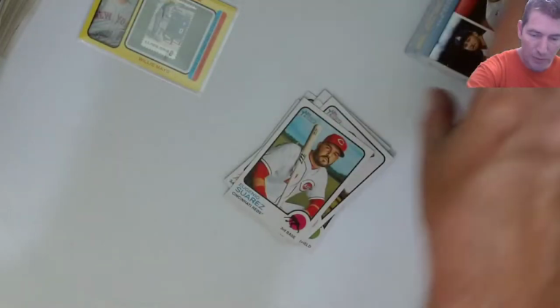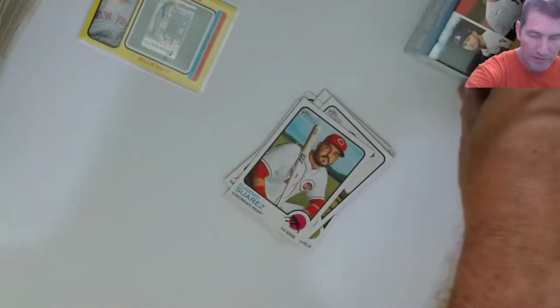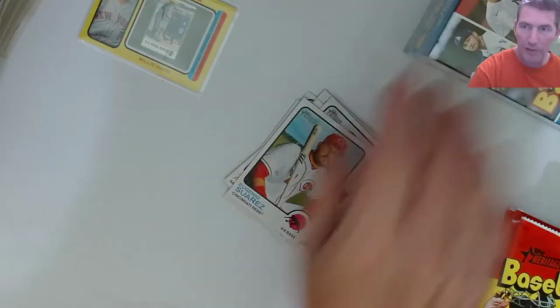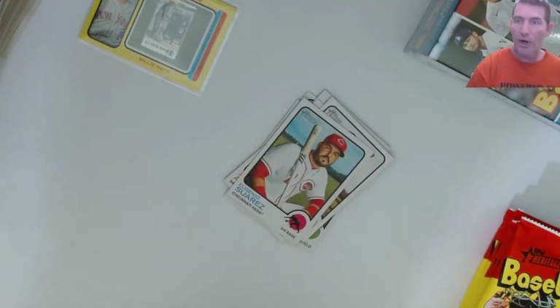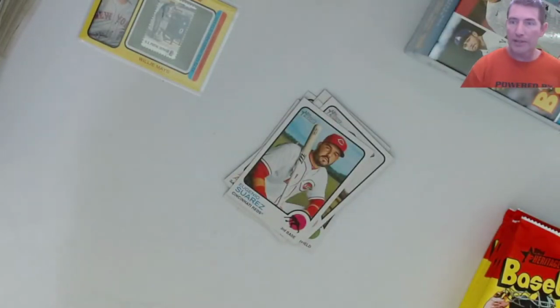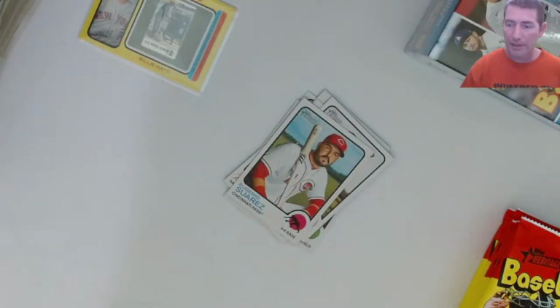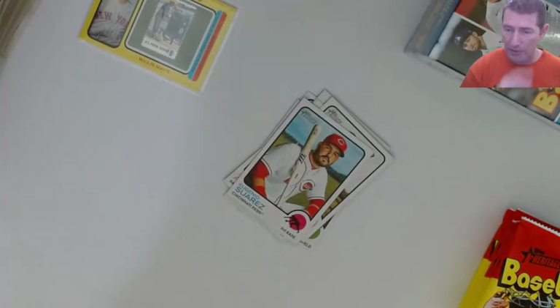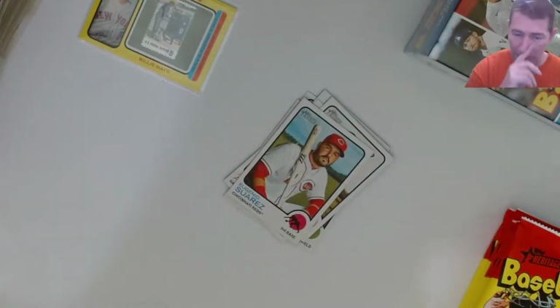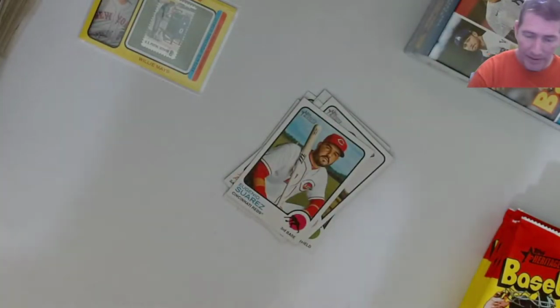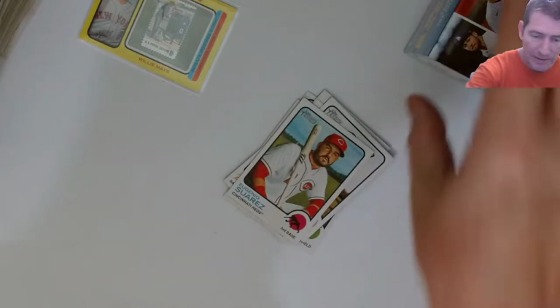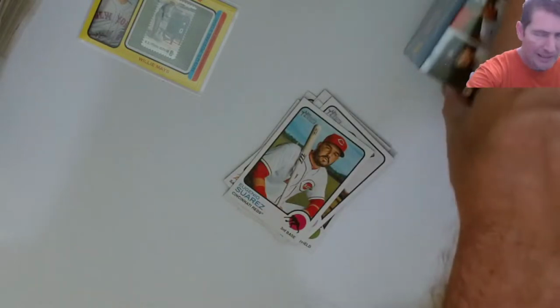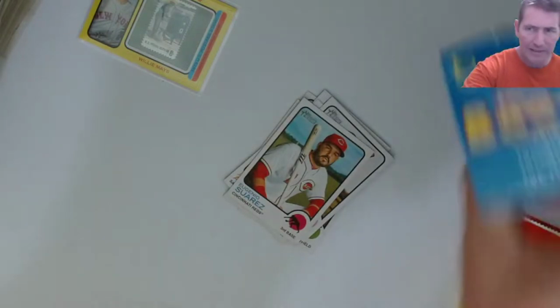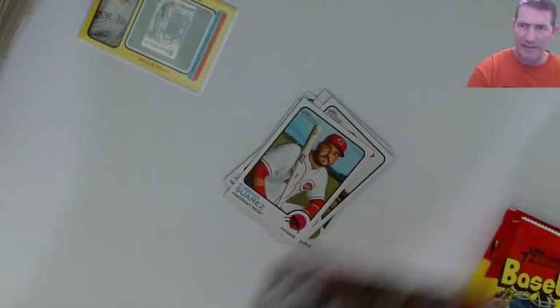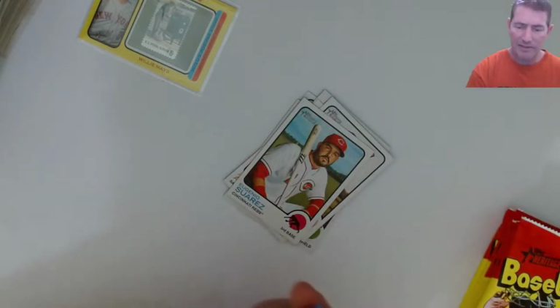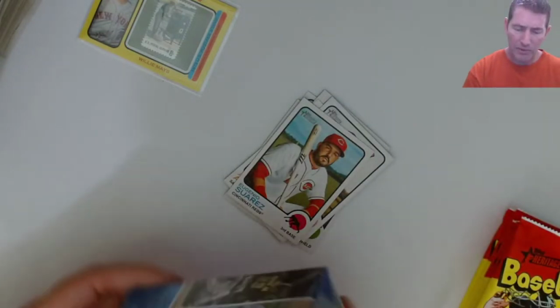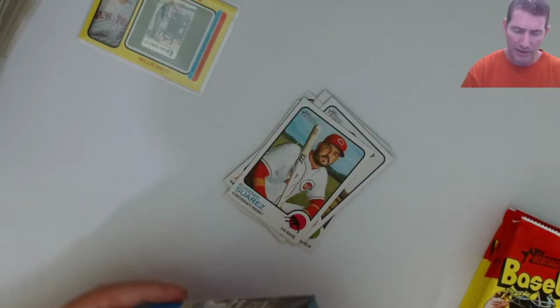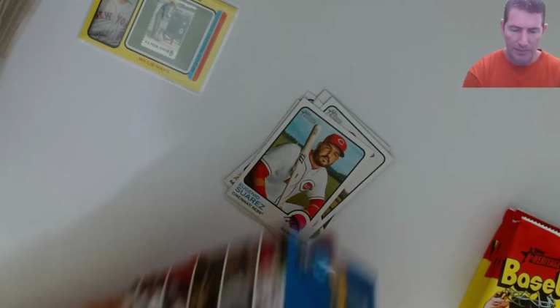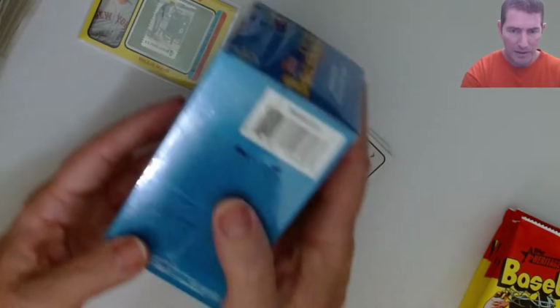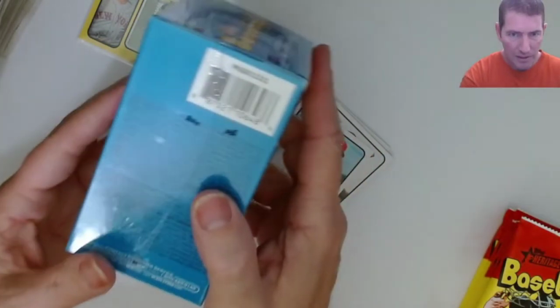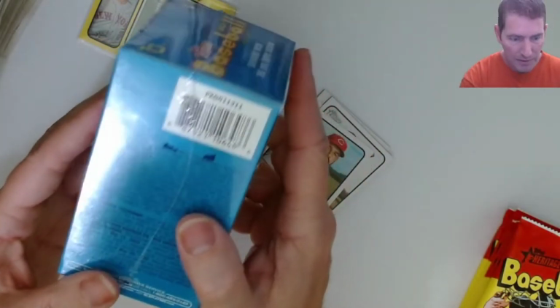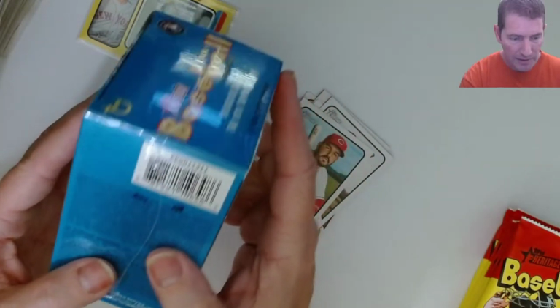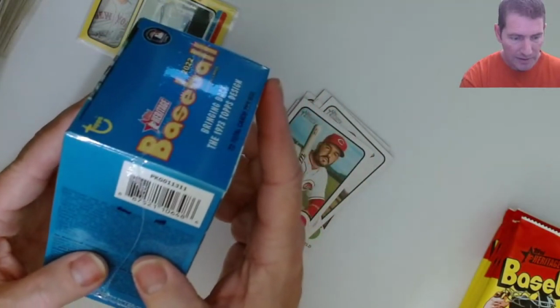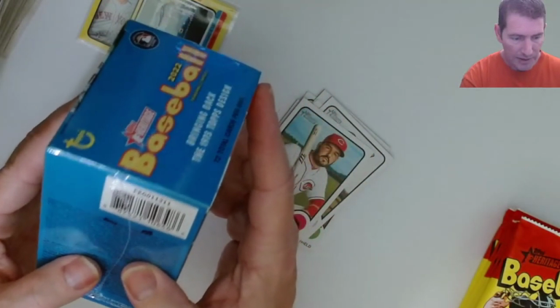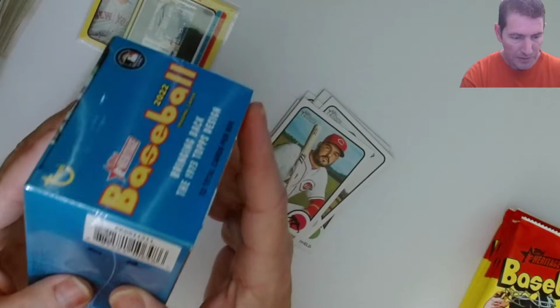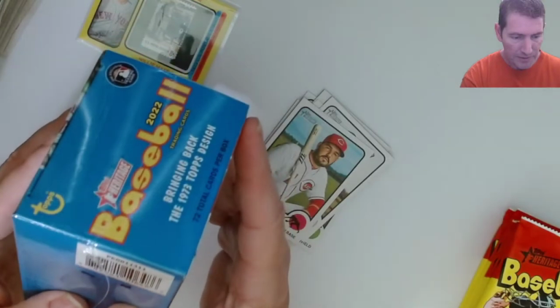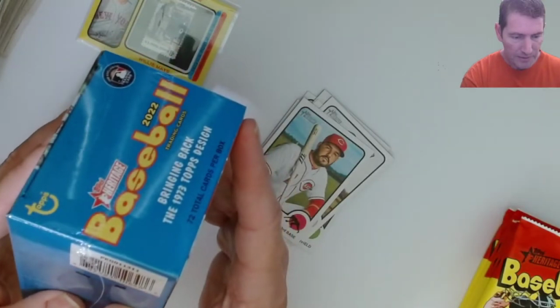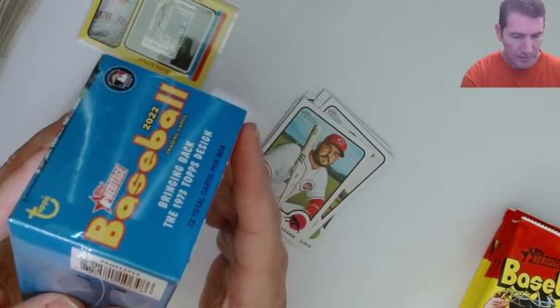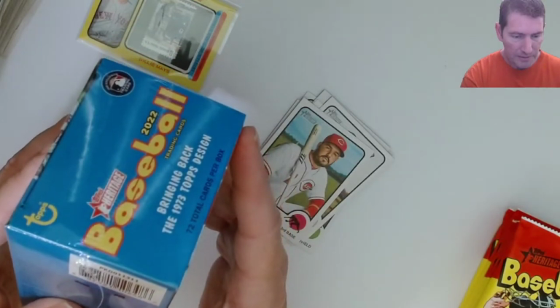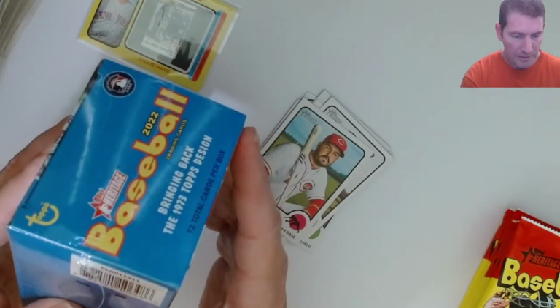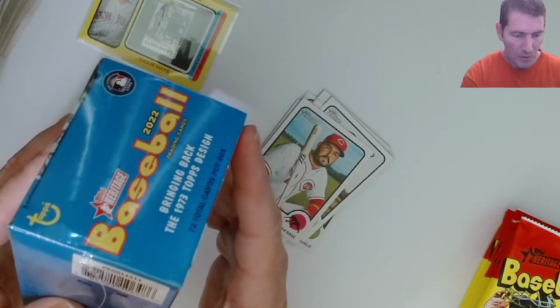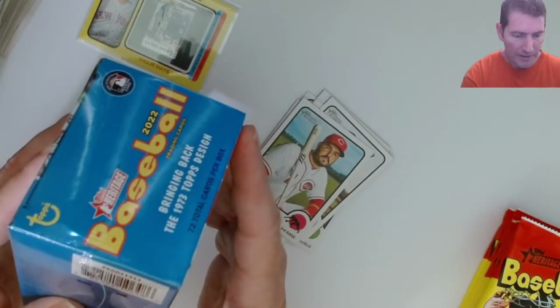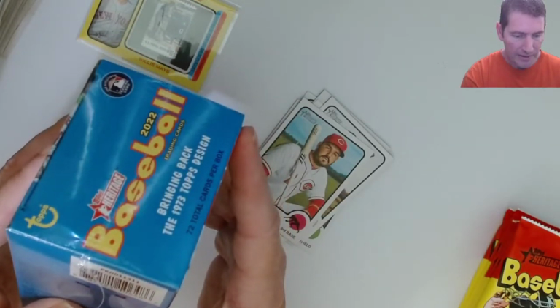I pulled a numbered-to-100 out of Tim Anderson earlier. I think I got a 70-something too. What was that - Topps? Let me see... stamps. Oh, I can't see this.